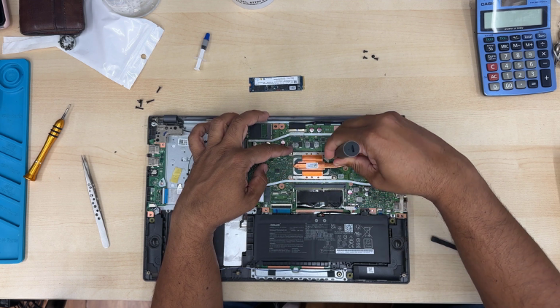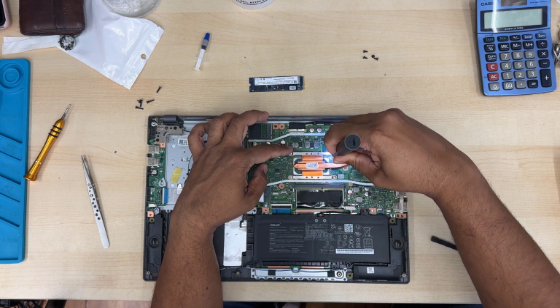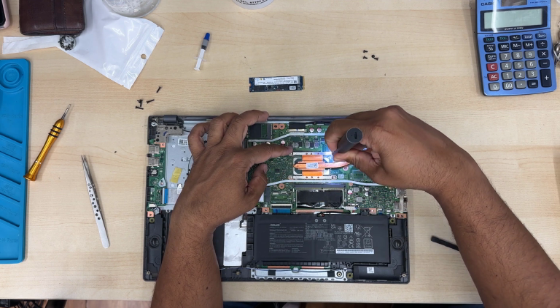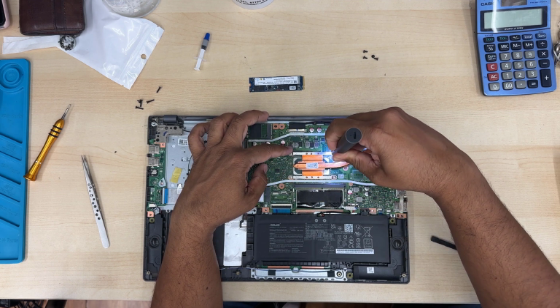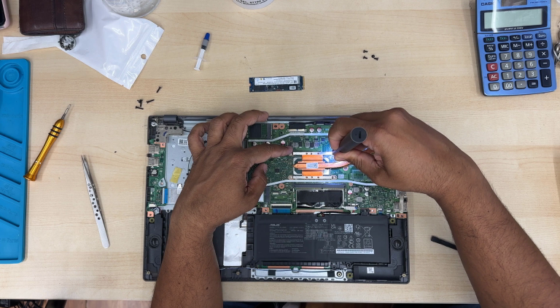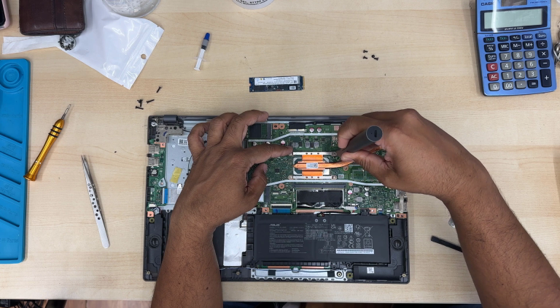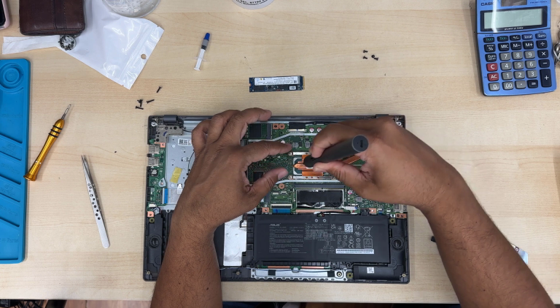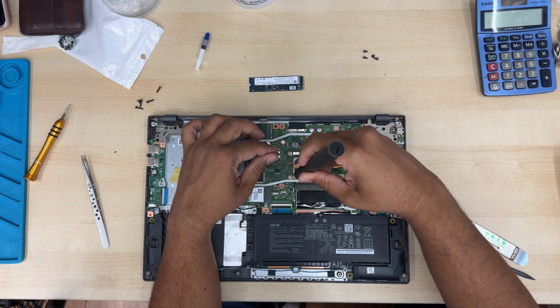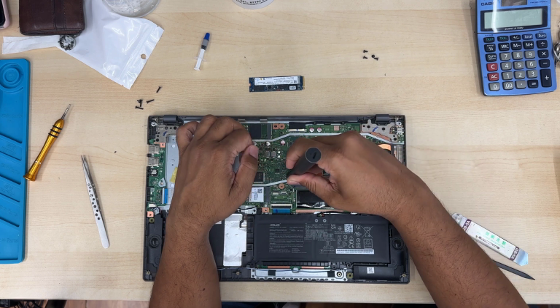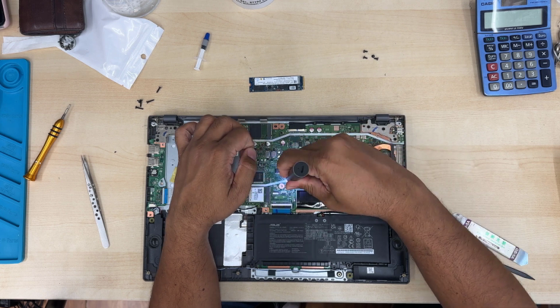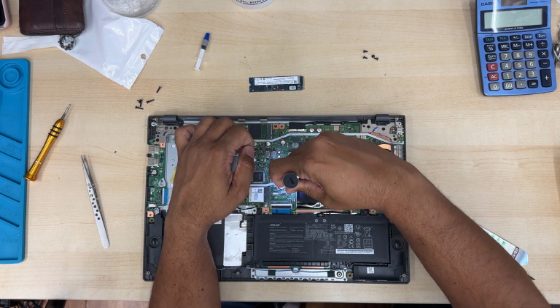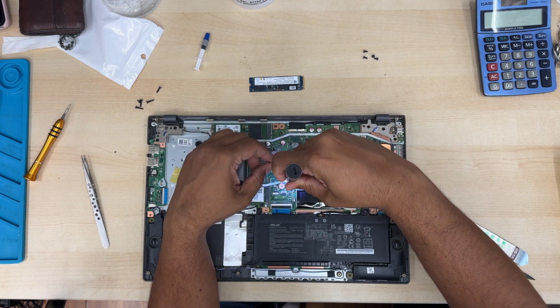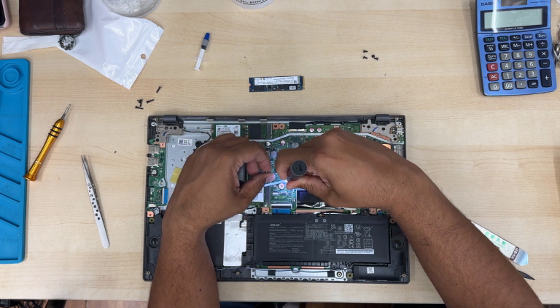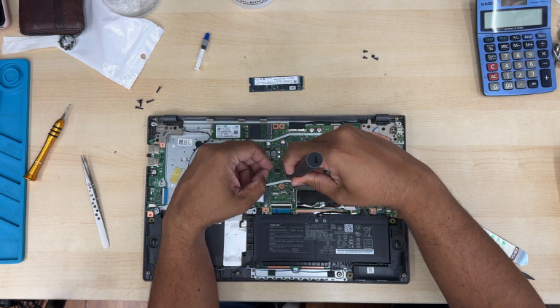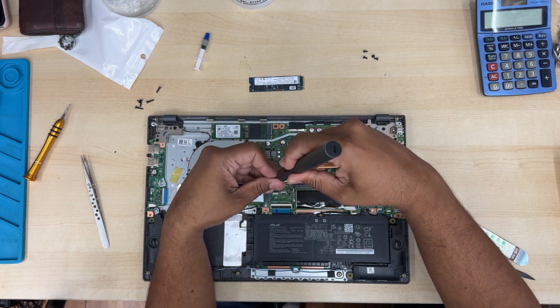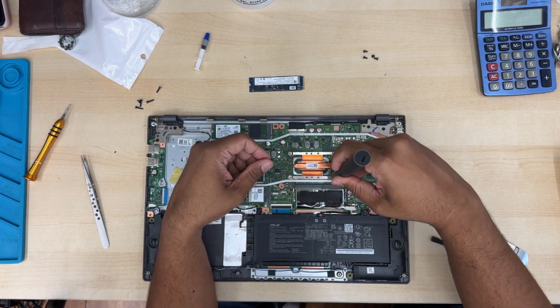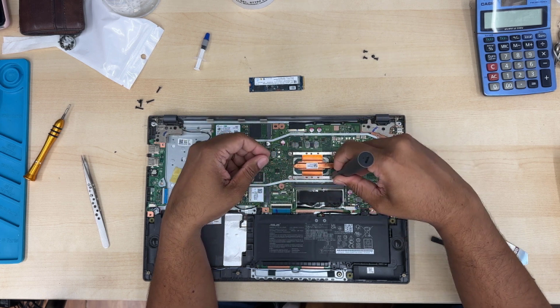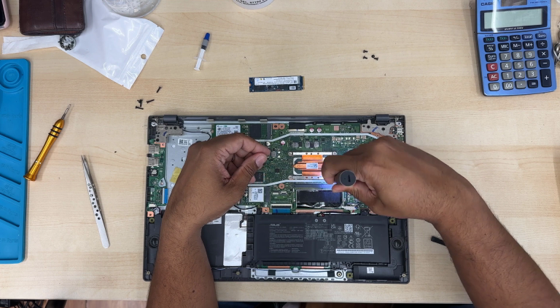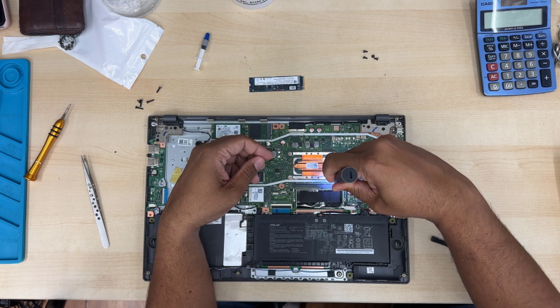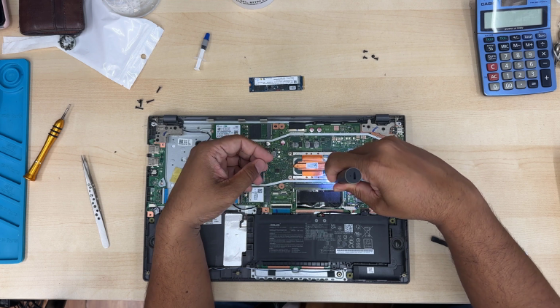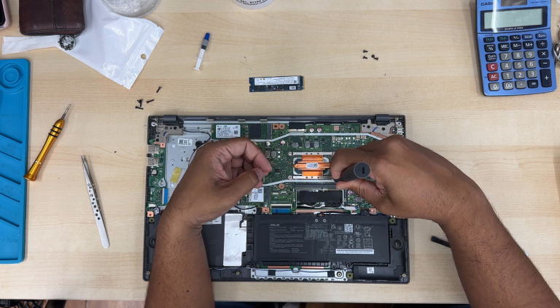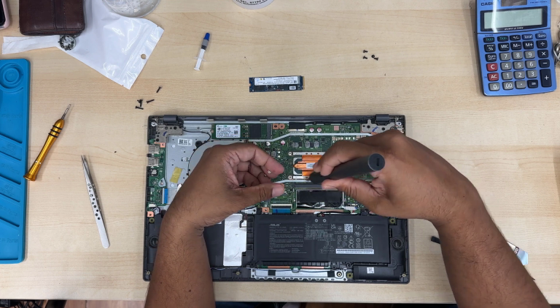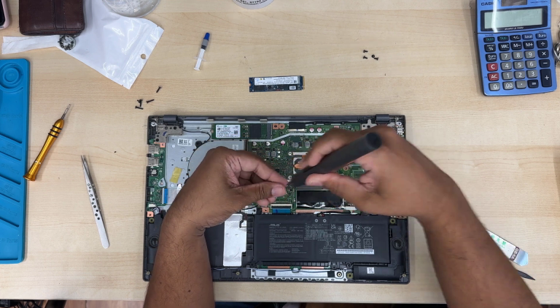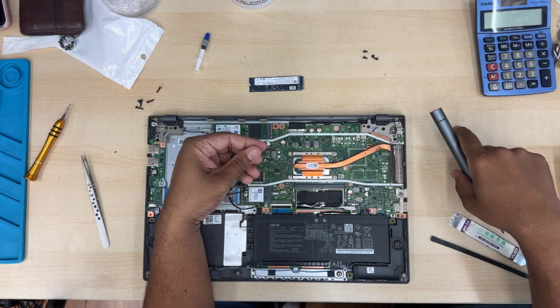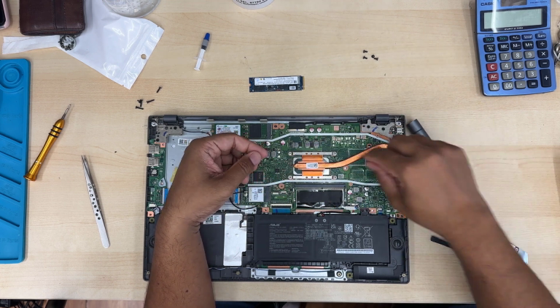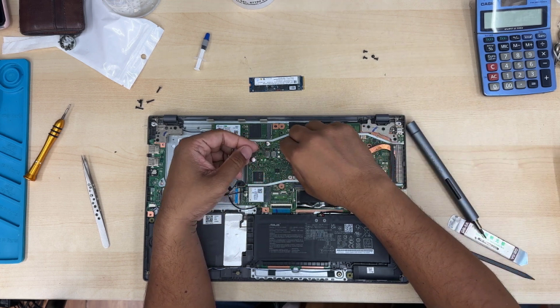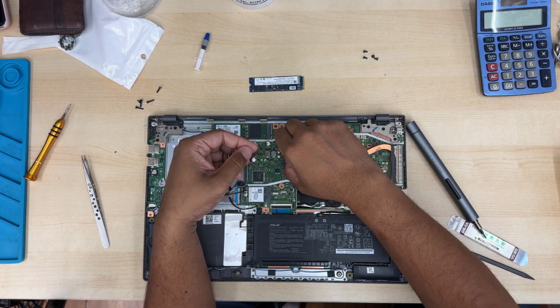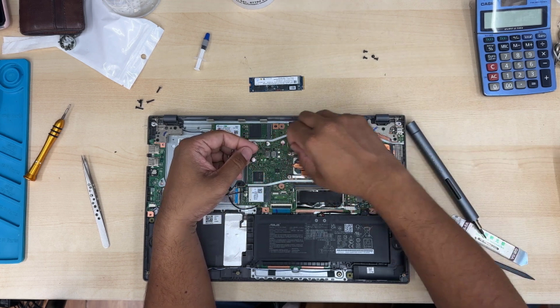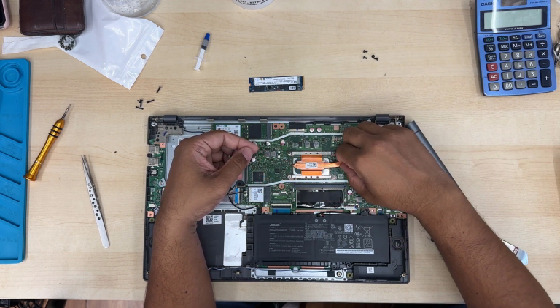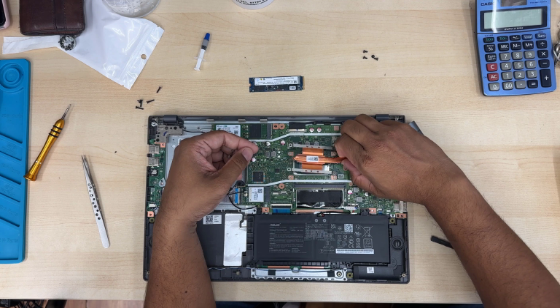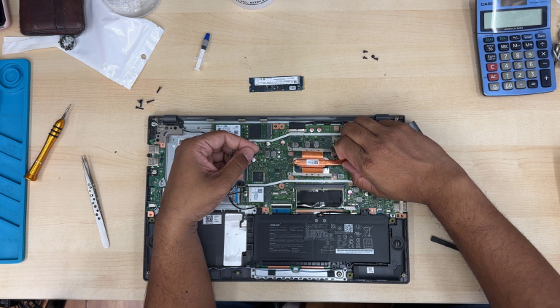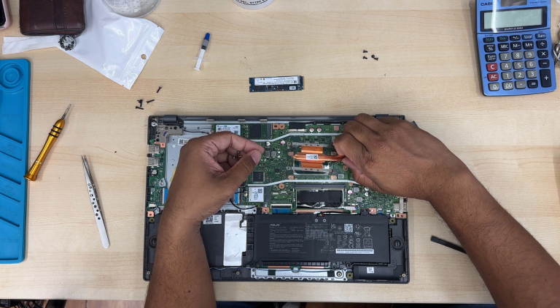Let's take out the four screws. I would suggest you use the right screwdriver, otherwise the screw could get stripped easily, and that would be a real pain when trying to remove the heat sink.